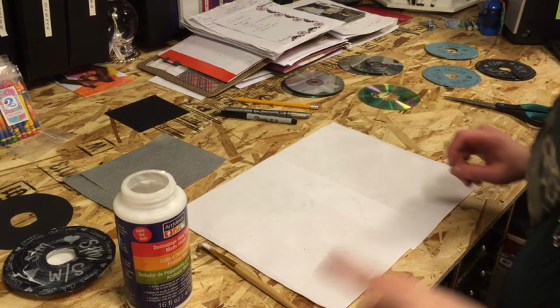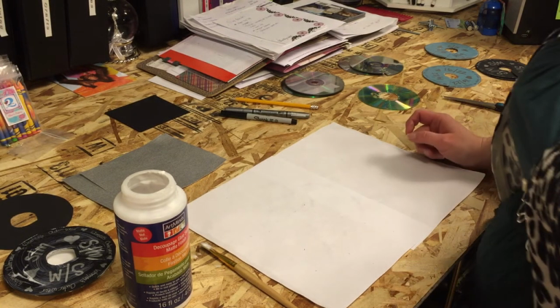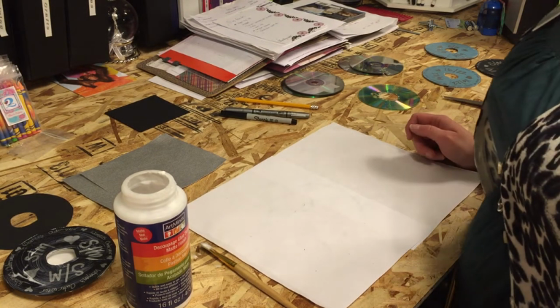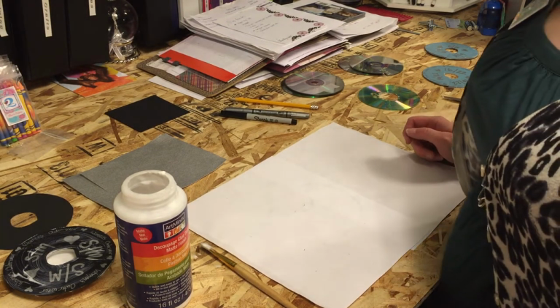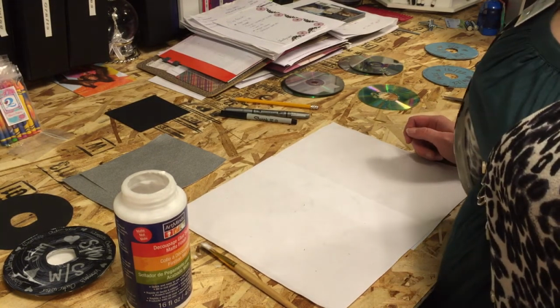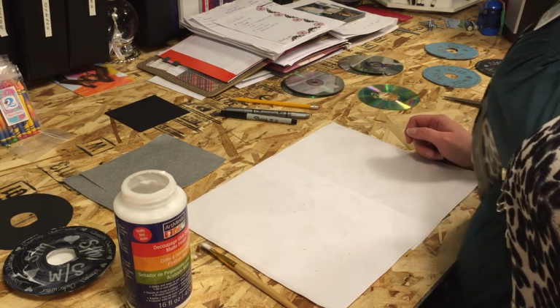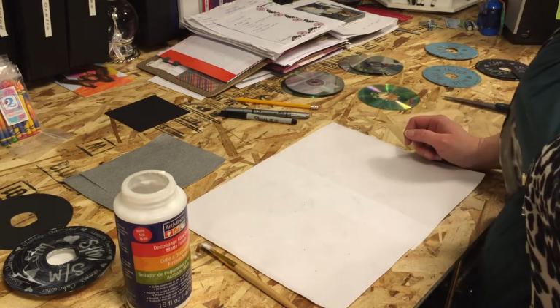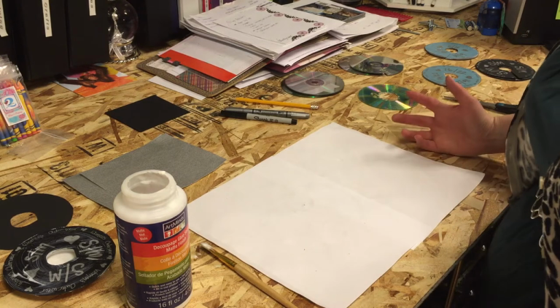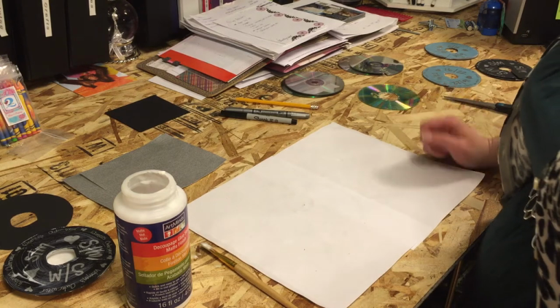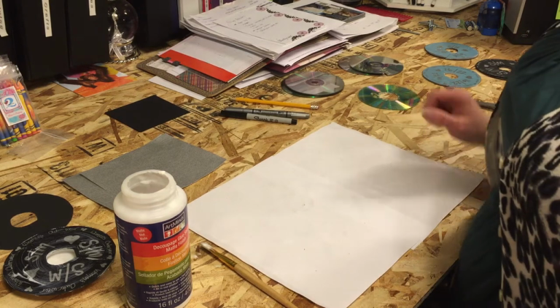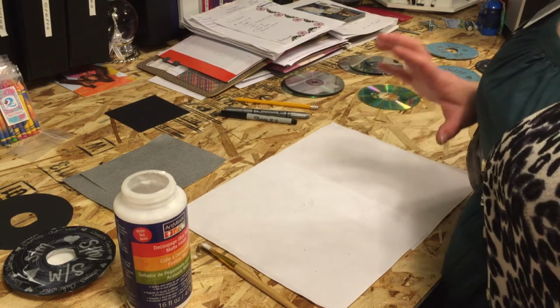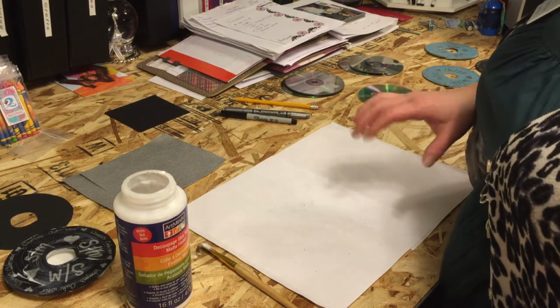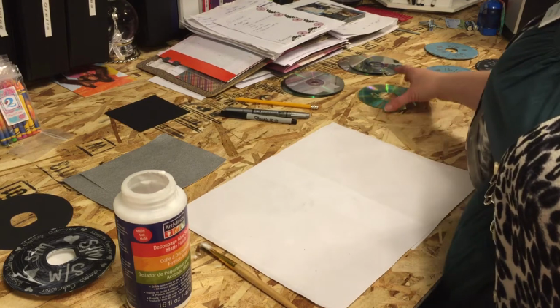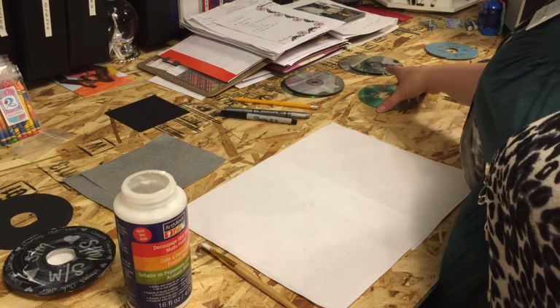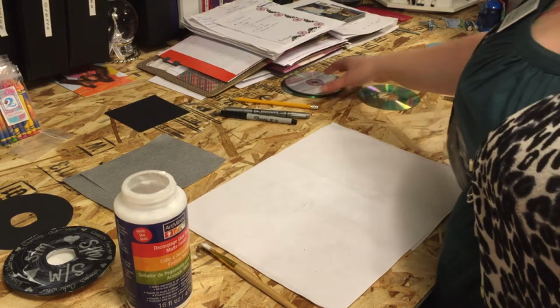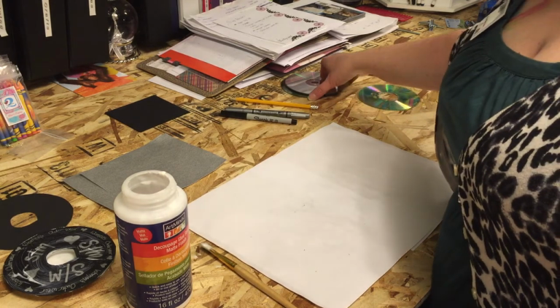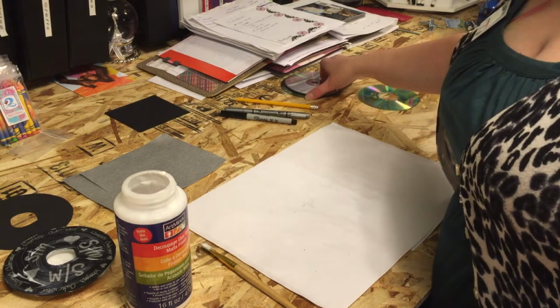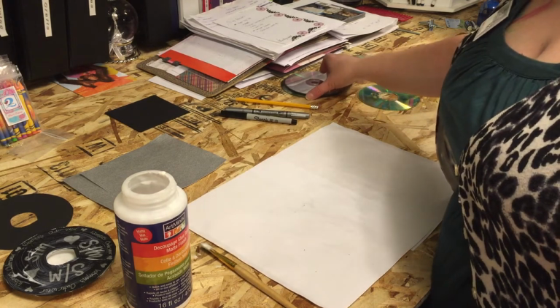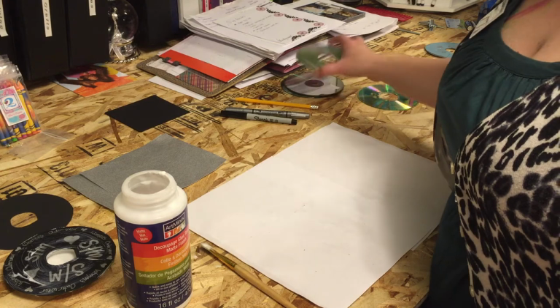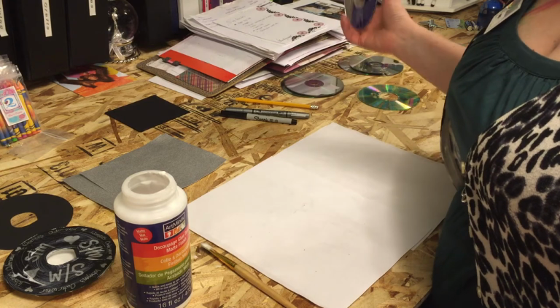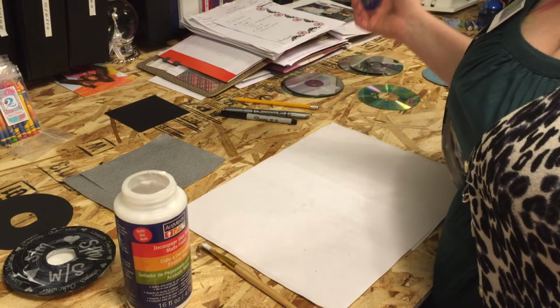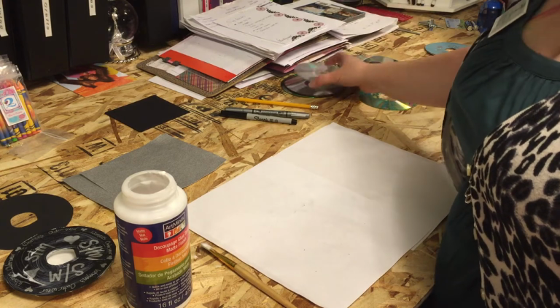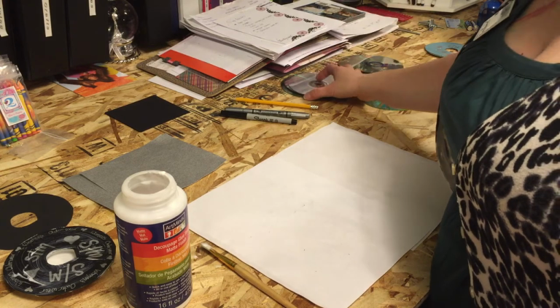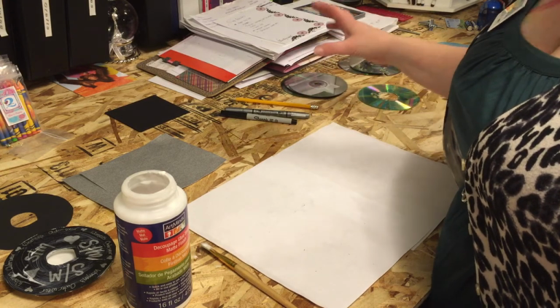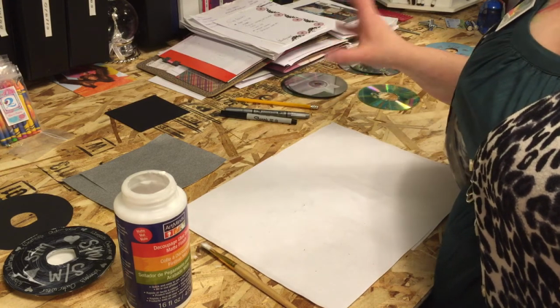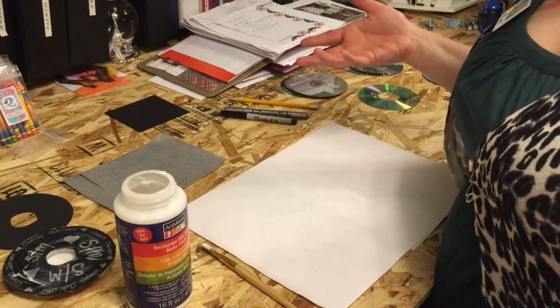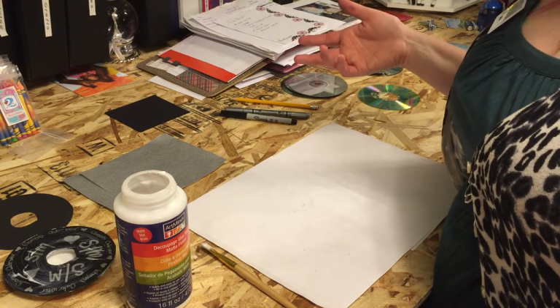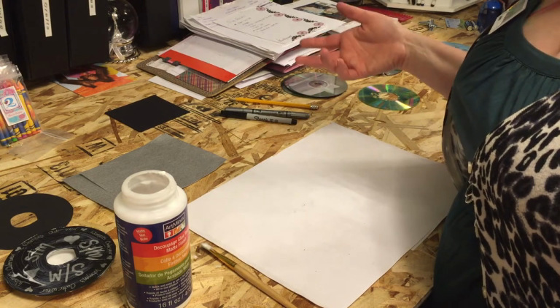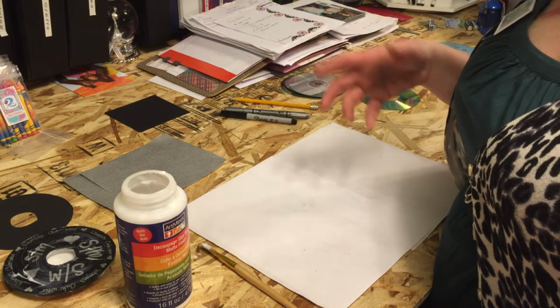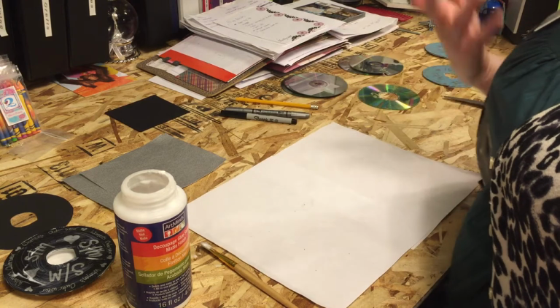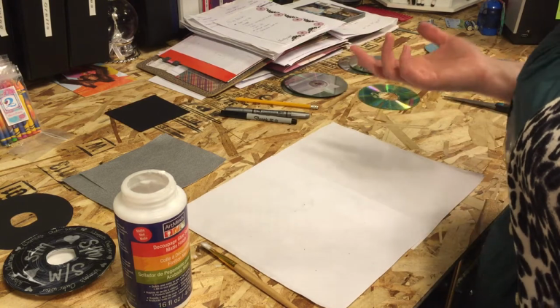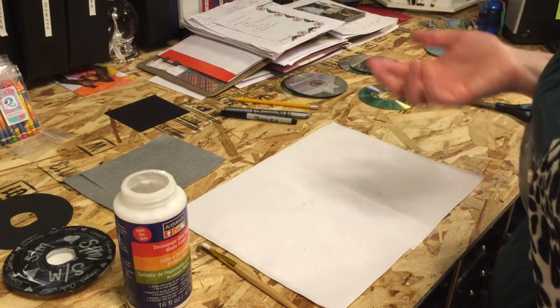Hi, this is Michelle with Love to Inspire. Today I'm going to show you how to make your very own custom clothing rack dividers. I use these in my store to separate the sizes of clothing, but you can use them all throughout your home.